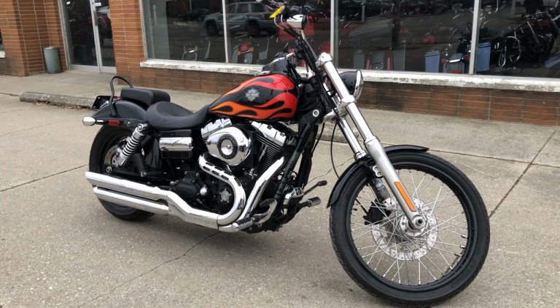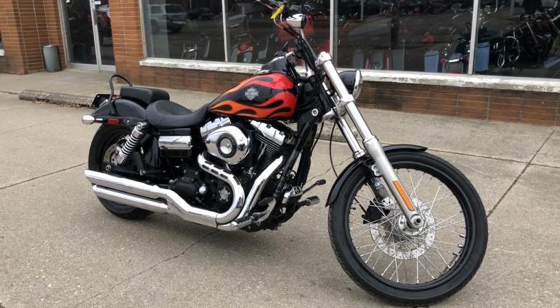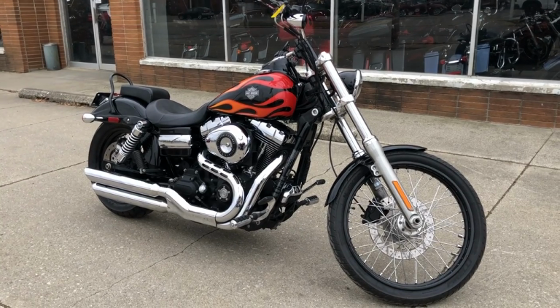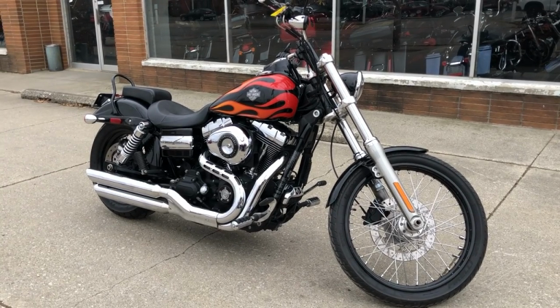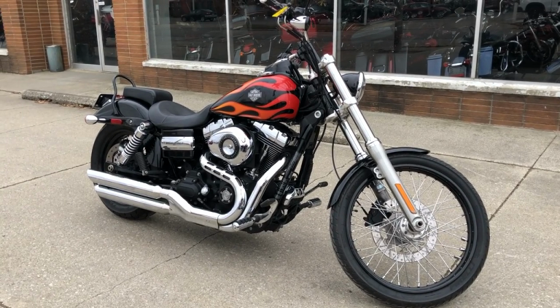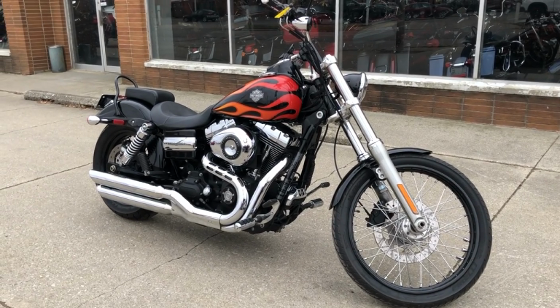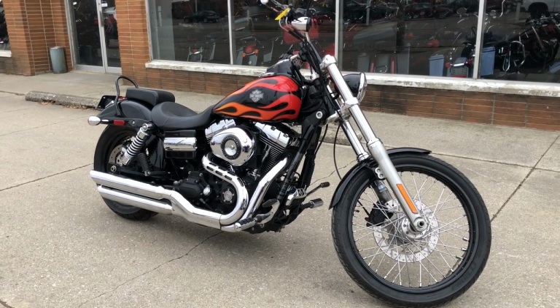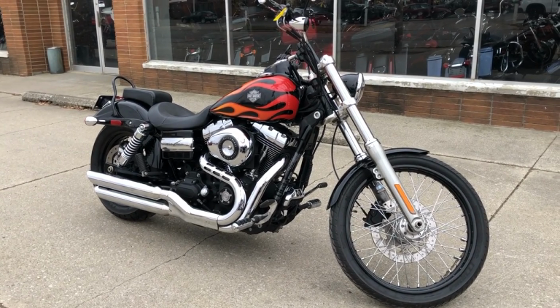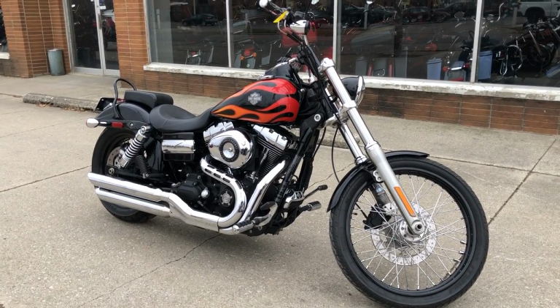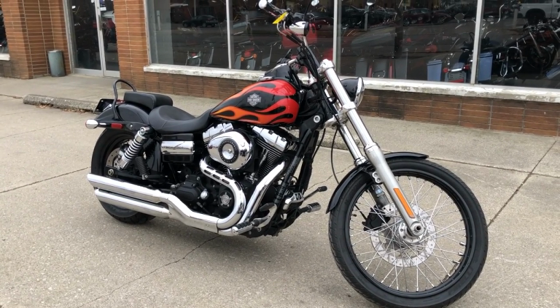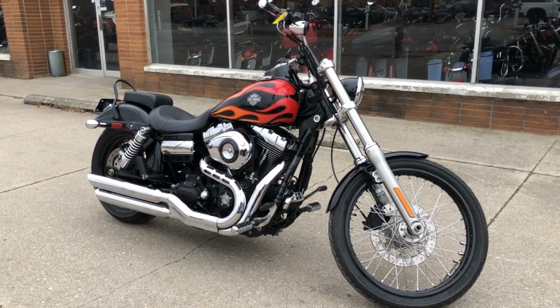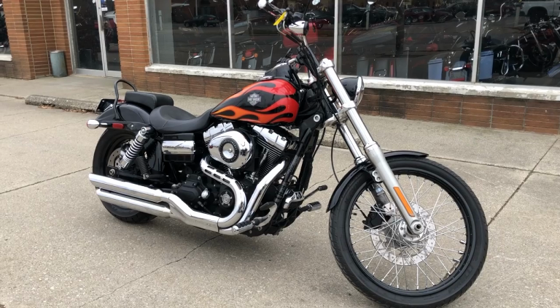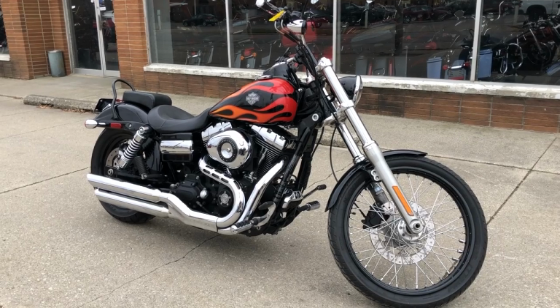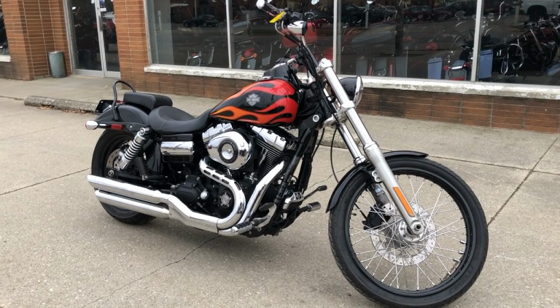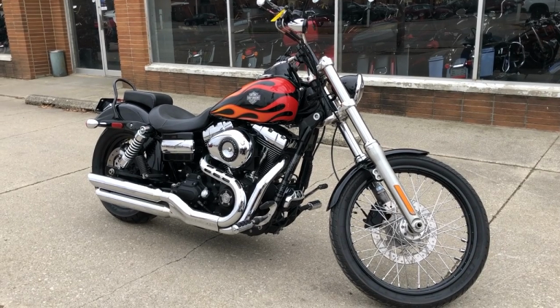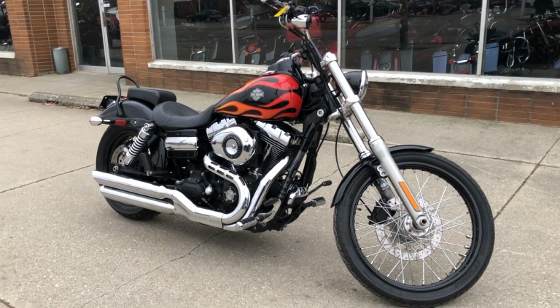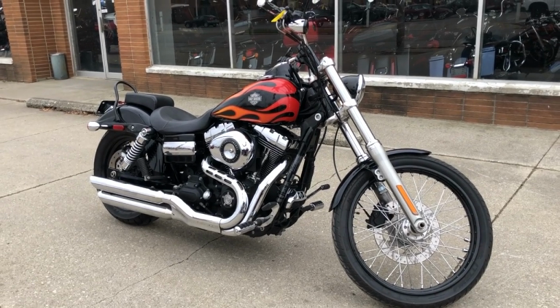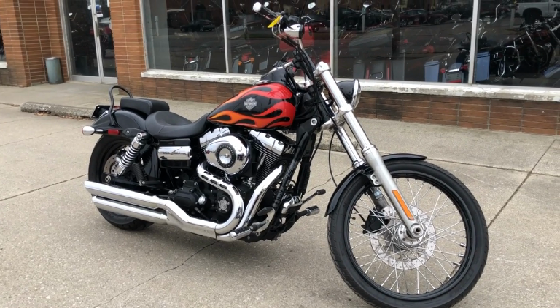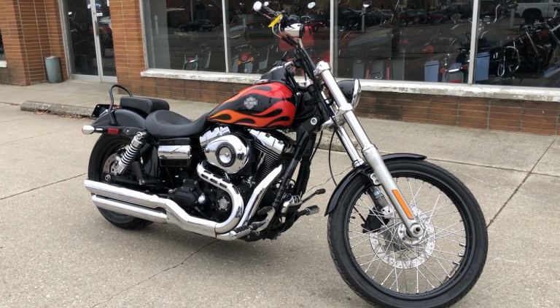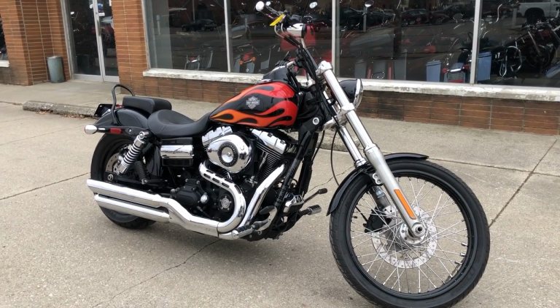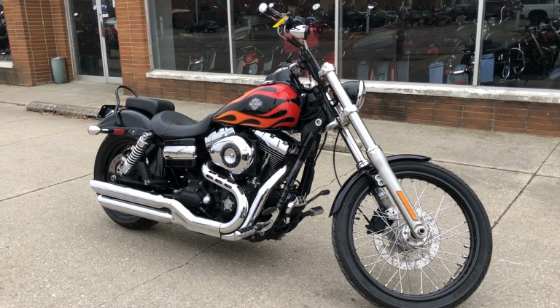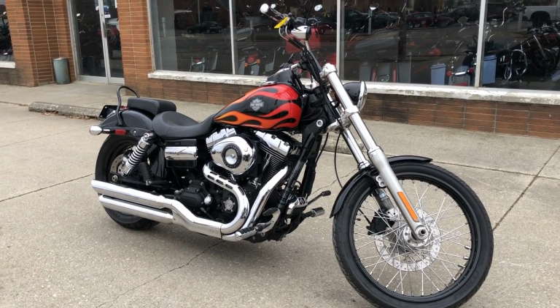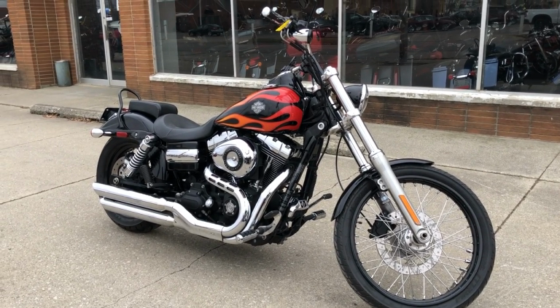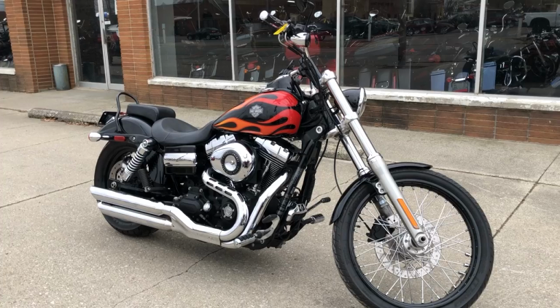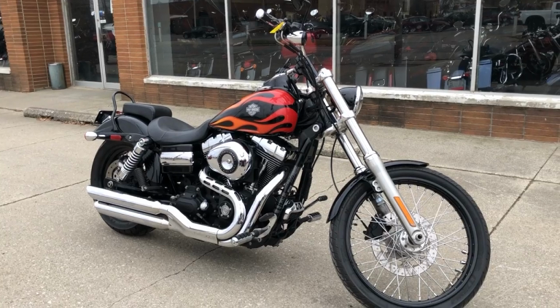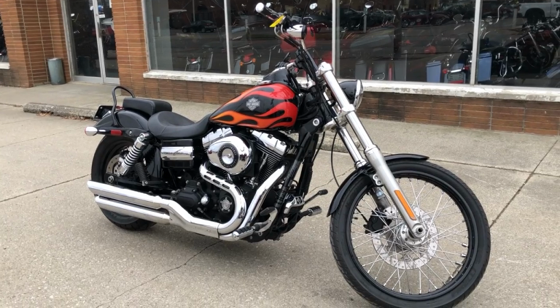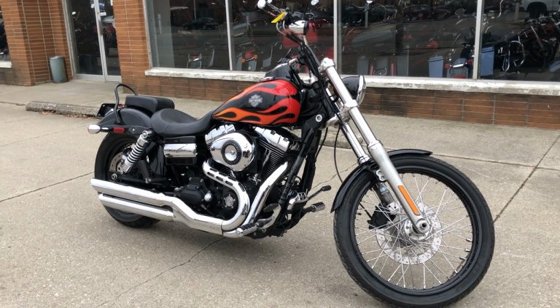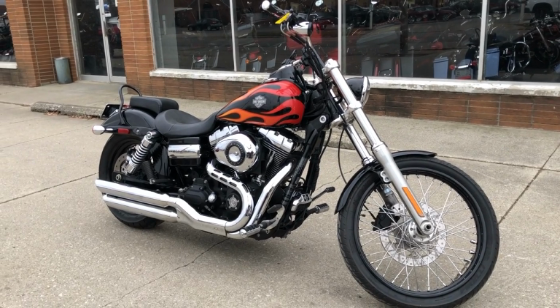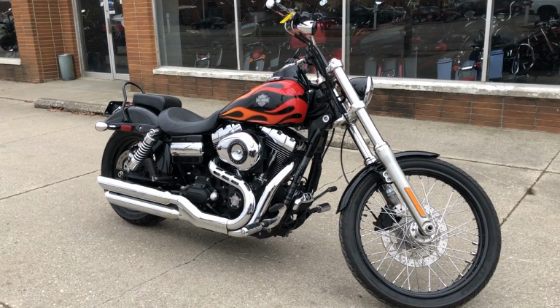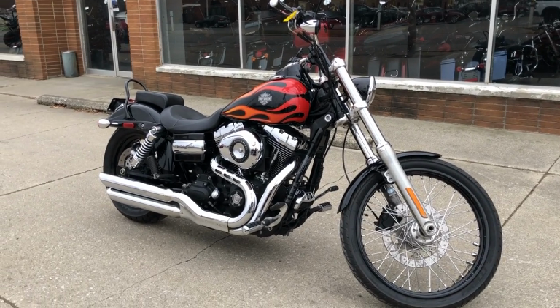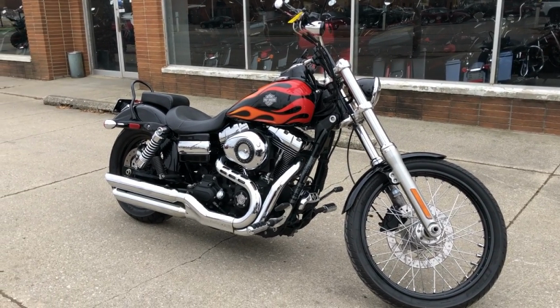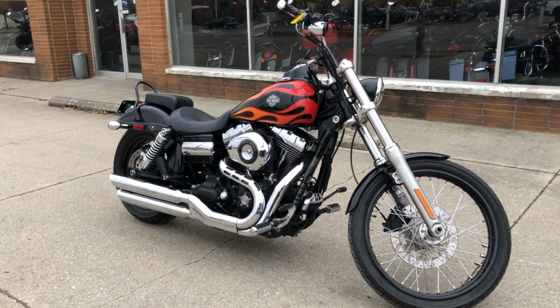We've got financing programs for everybody — good credit, bad credit, no credit — we've got a financing program for you. We accept cash, check, Bitcoin, and Venmo. If you want a motorcycle, we'll make it easy for you.